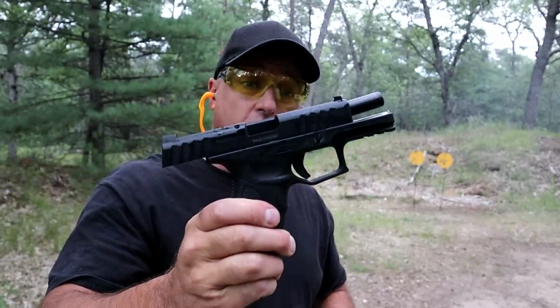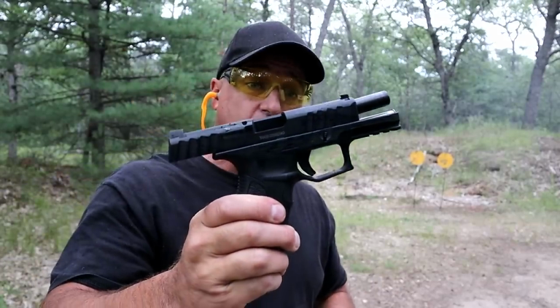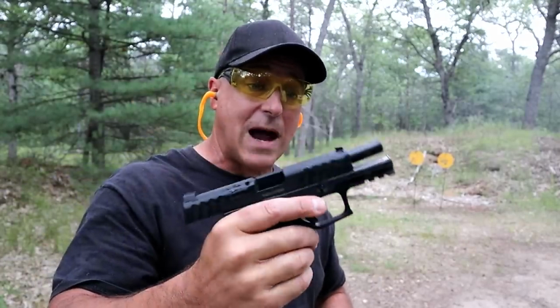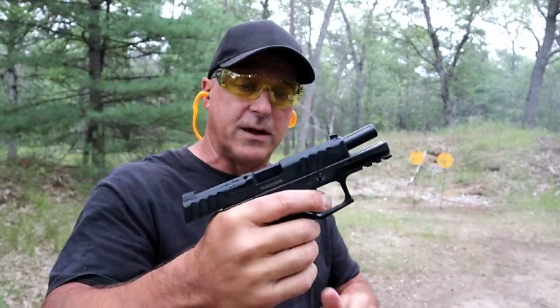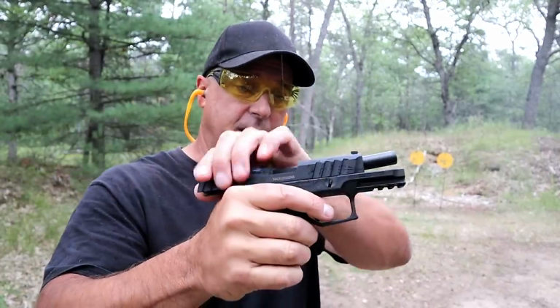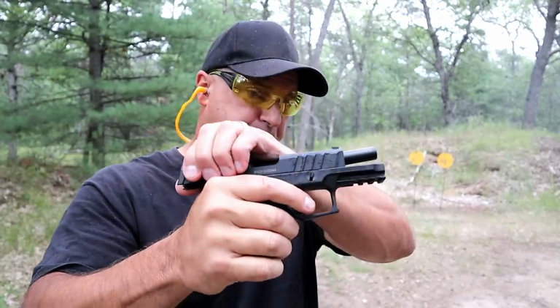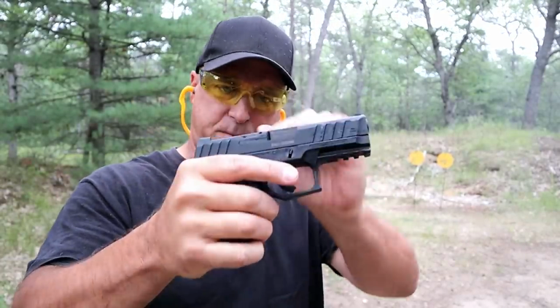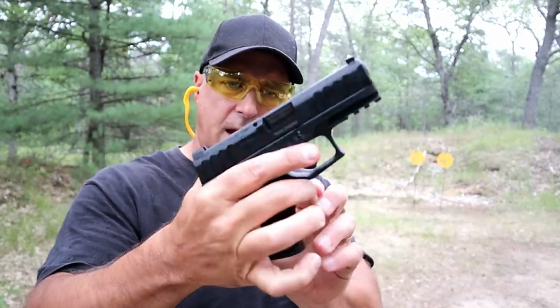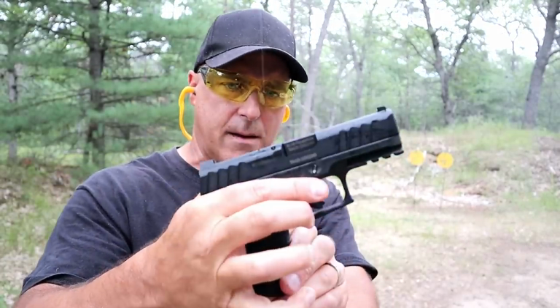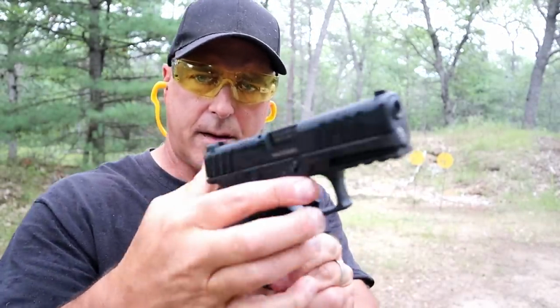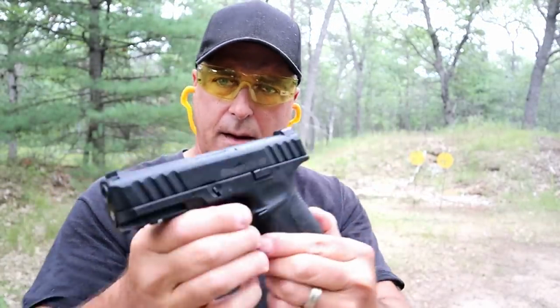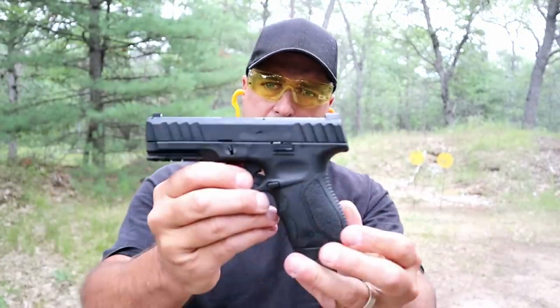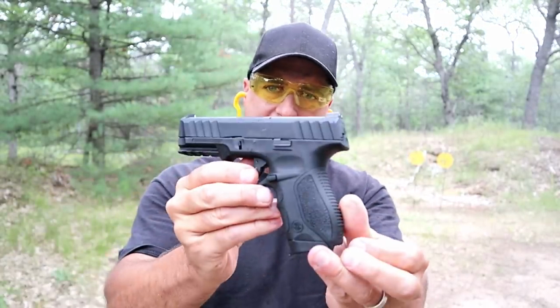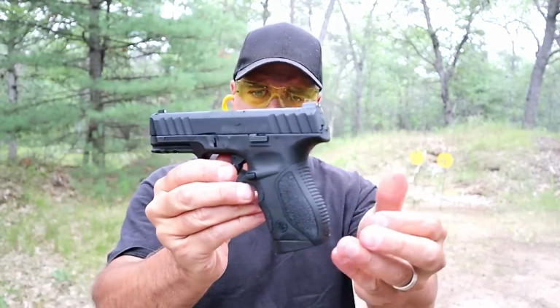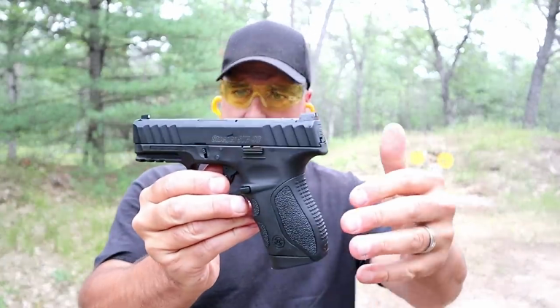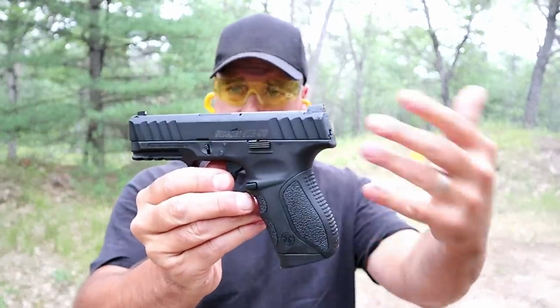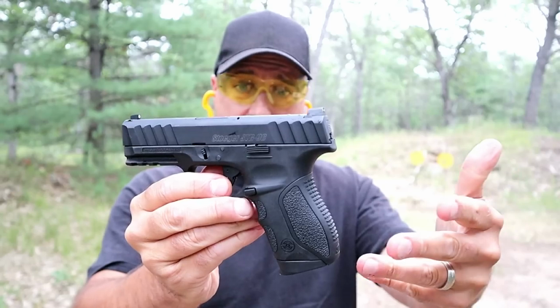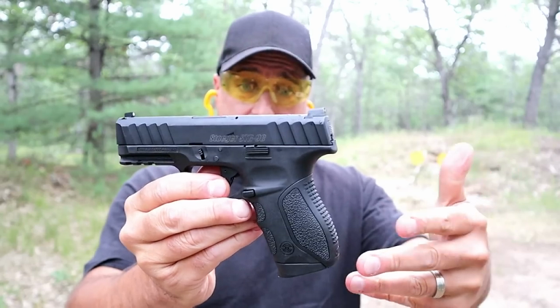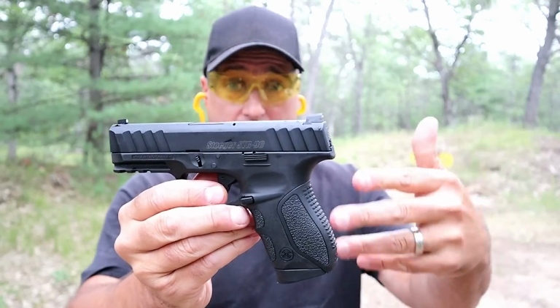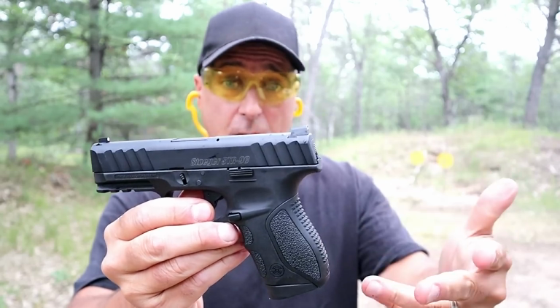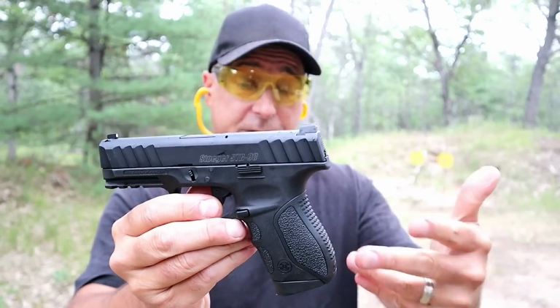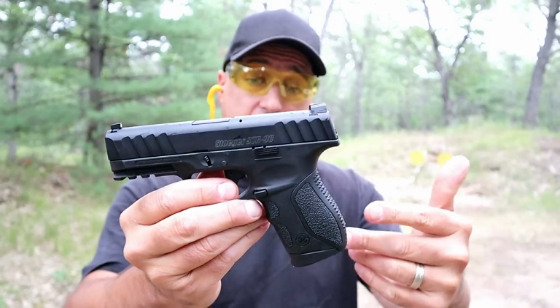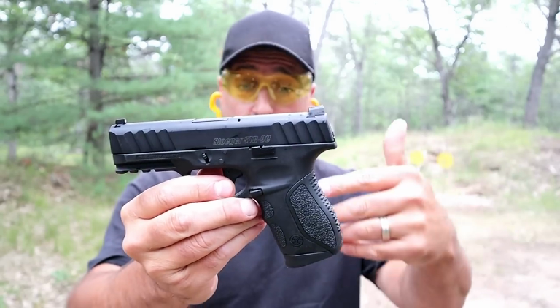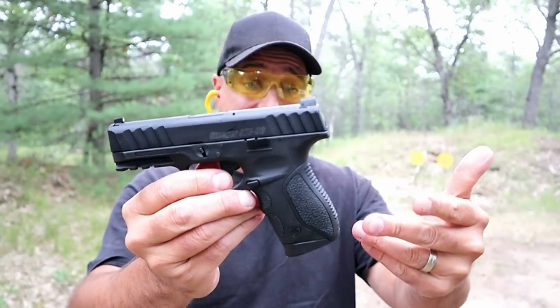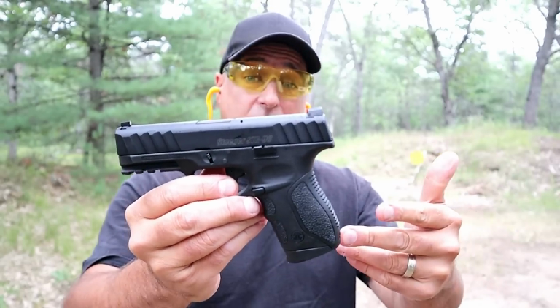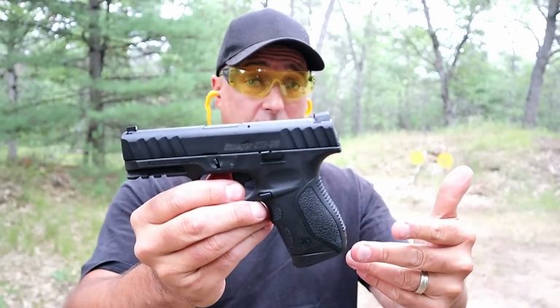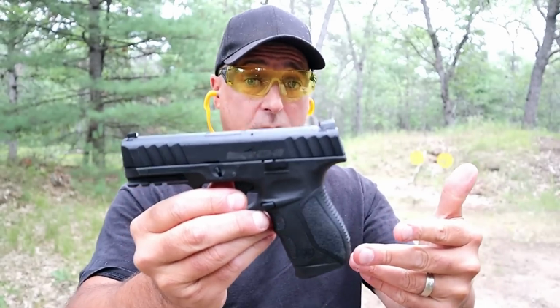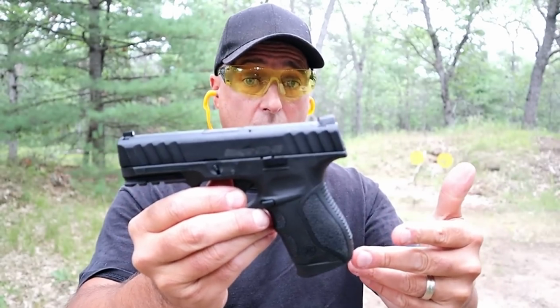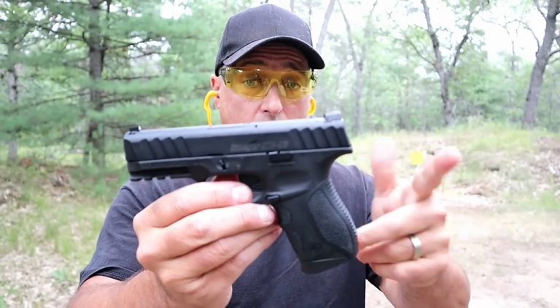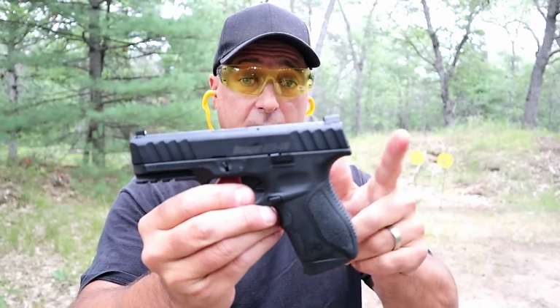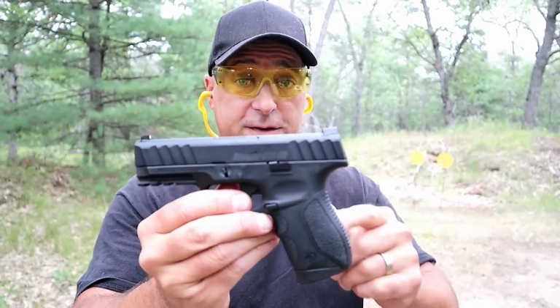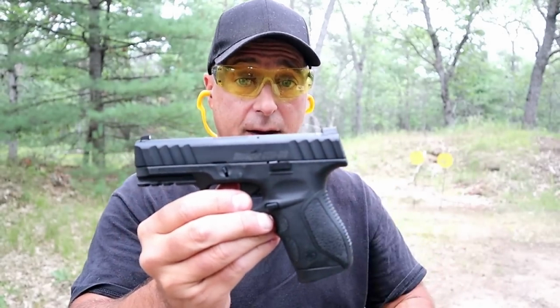Stoeger did a great job with this and I'm very fond of it and shoot it well. For an MSRP of $329 you really can't go wrong with this handgun.